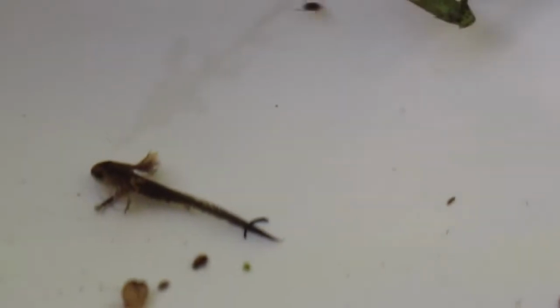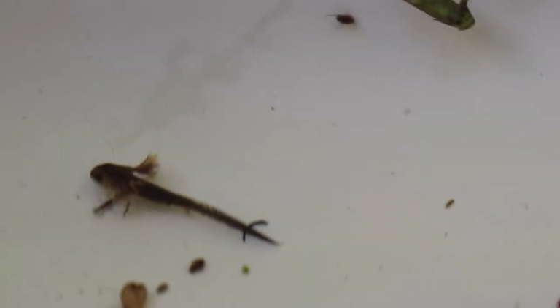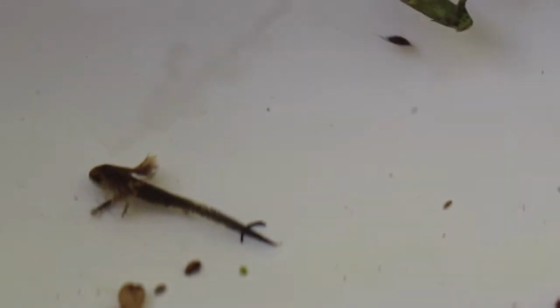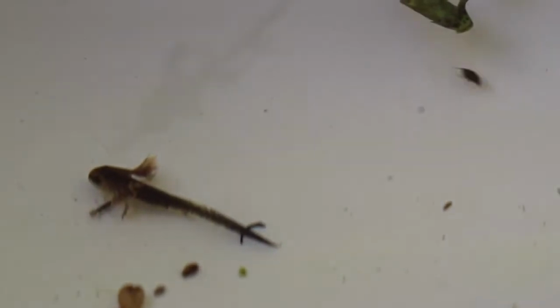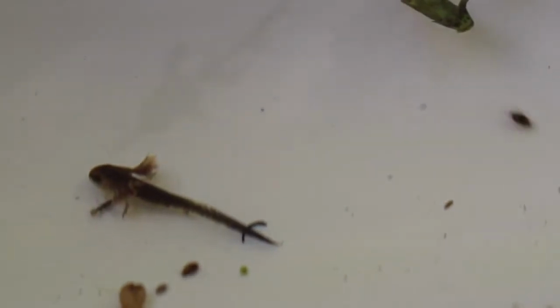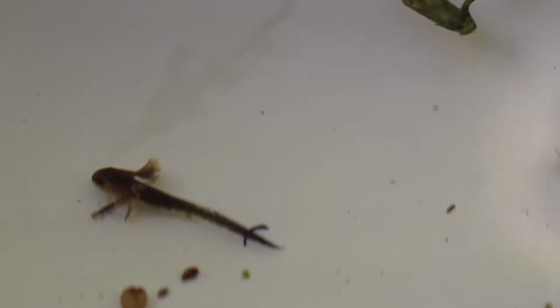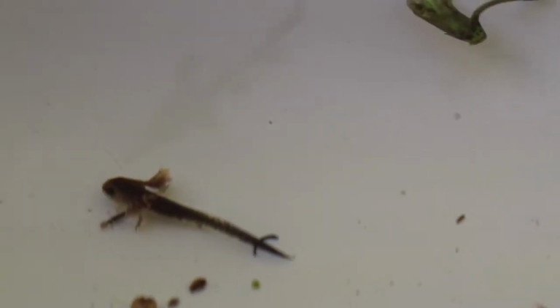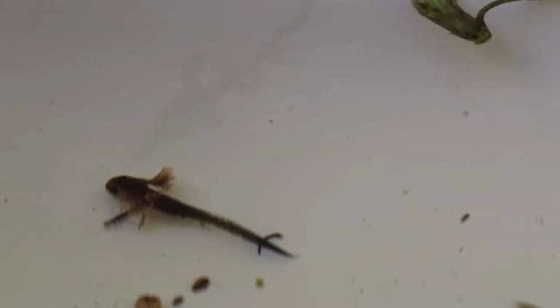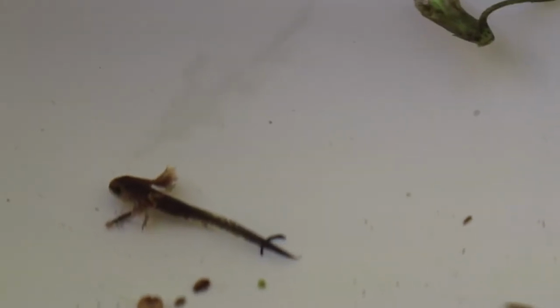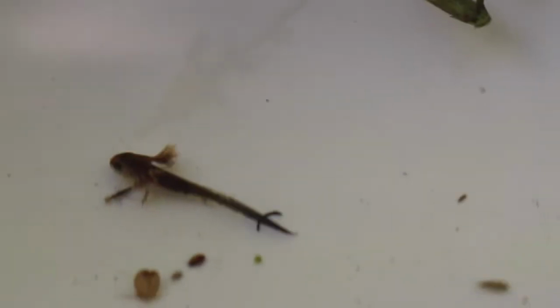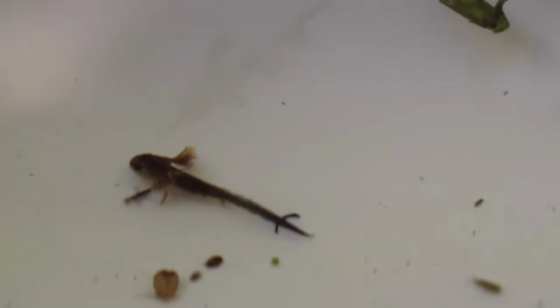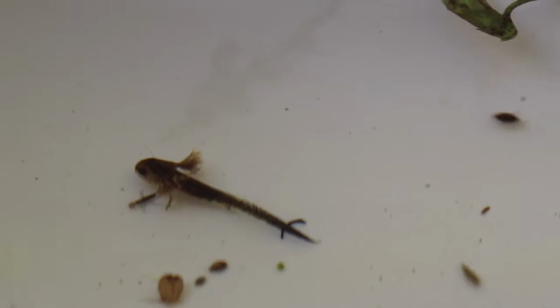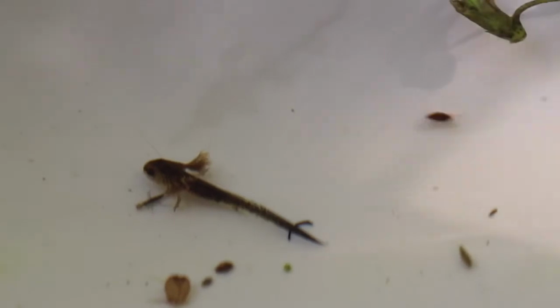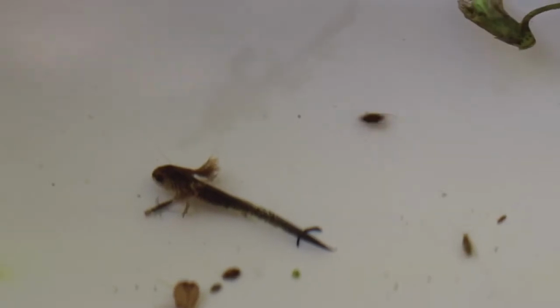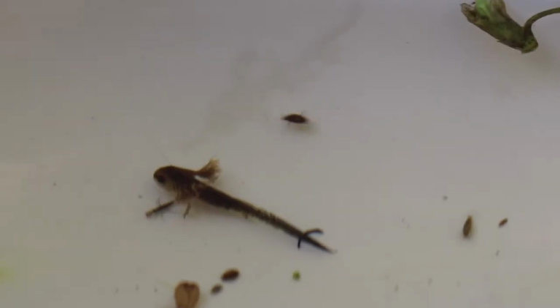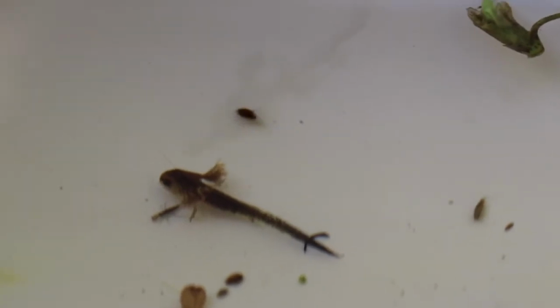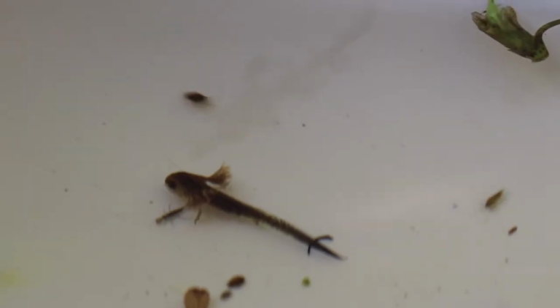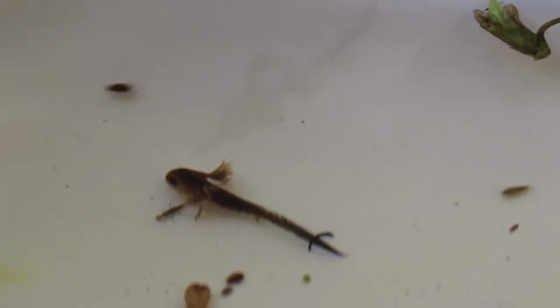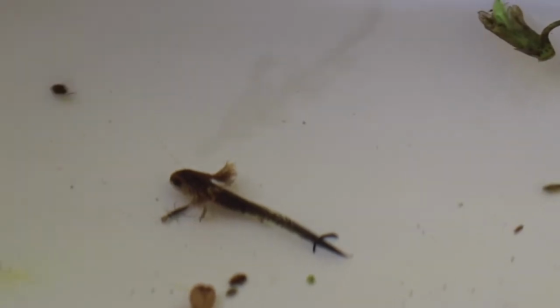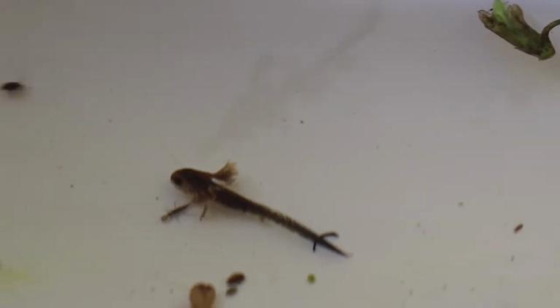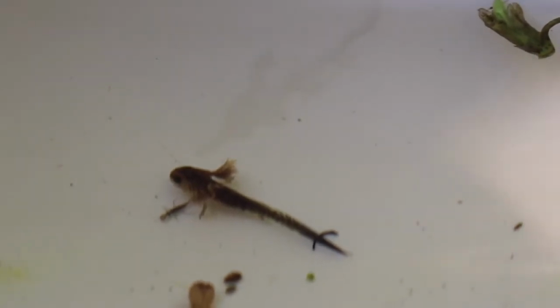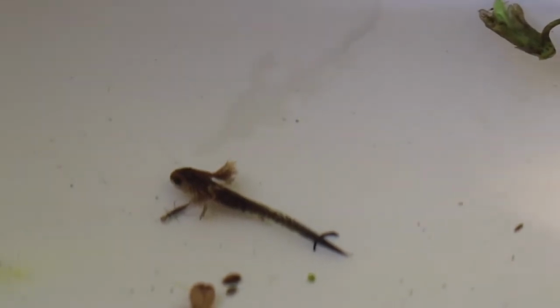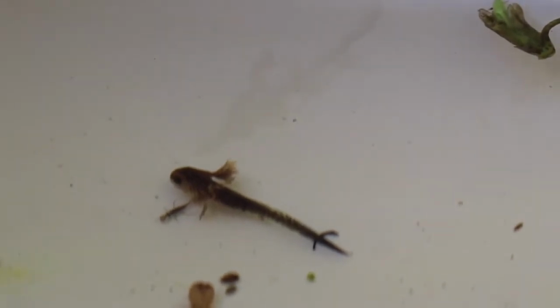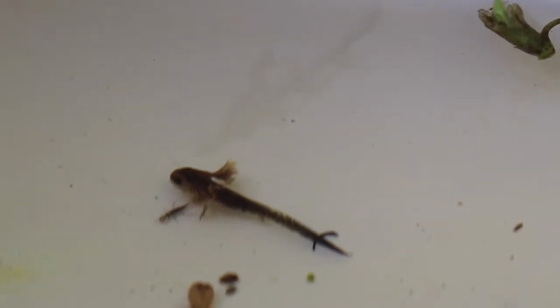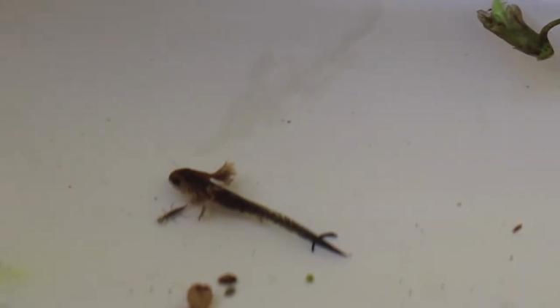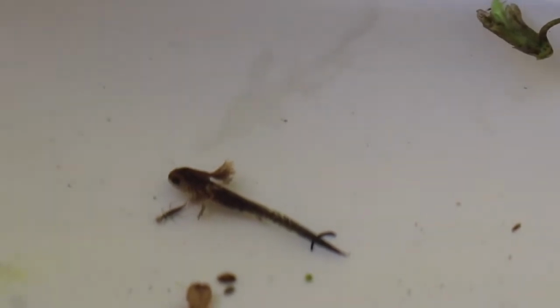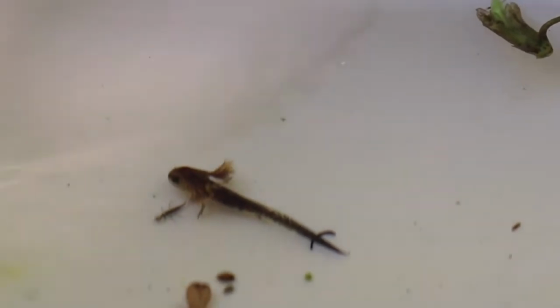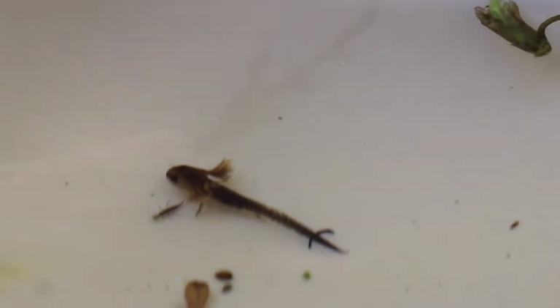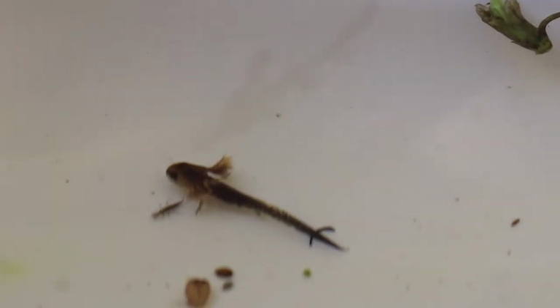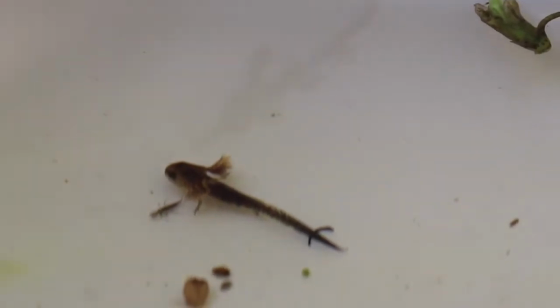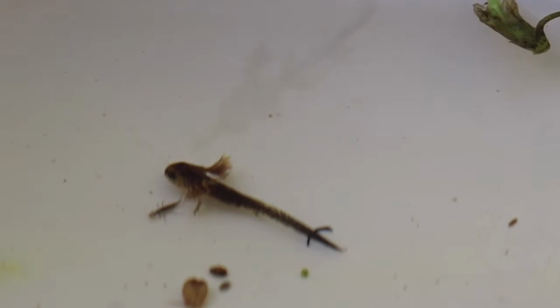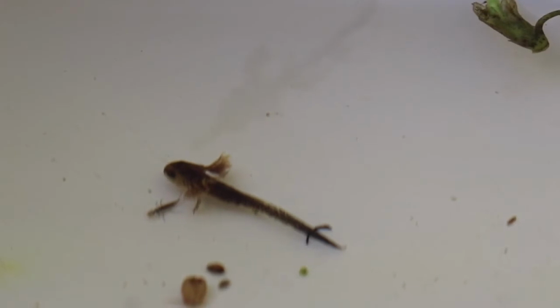That's how it's breathing right now. Sometimes you can also see its little feet as it crawls around the bottom. It would only have two right now — it'll develop its back feet a little bit later.